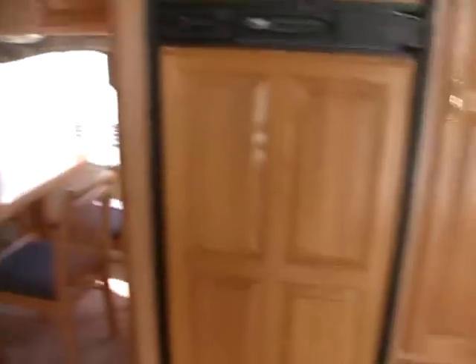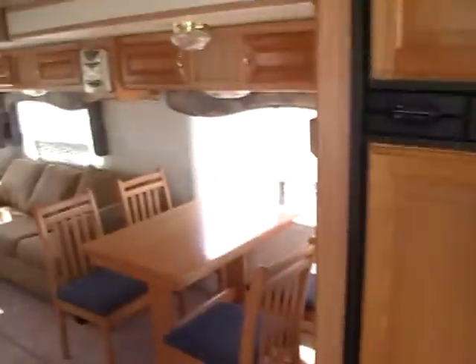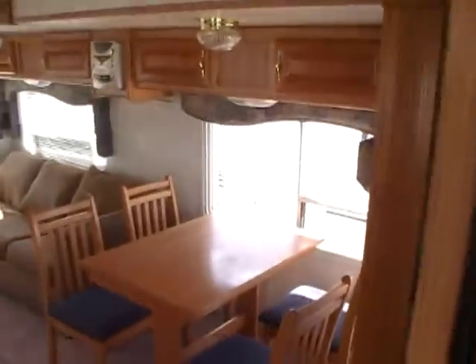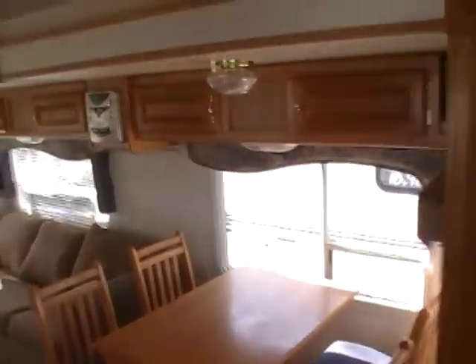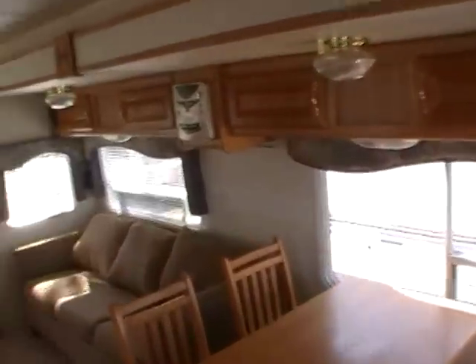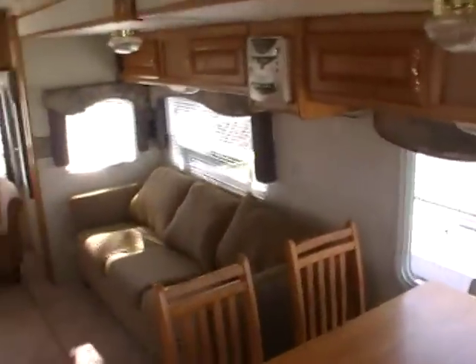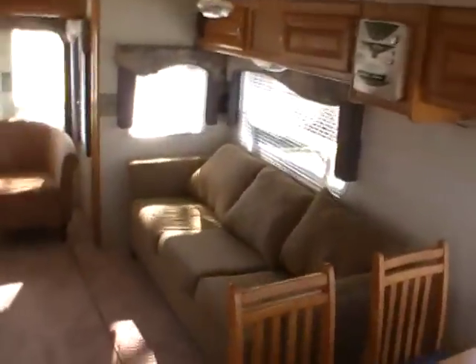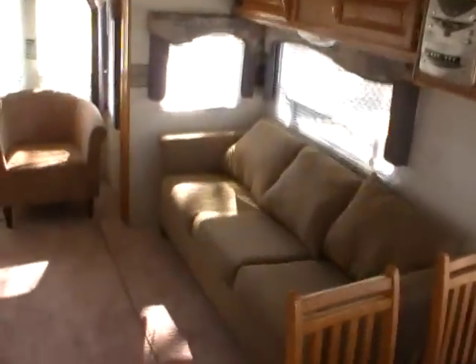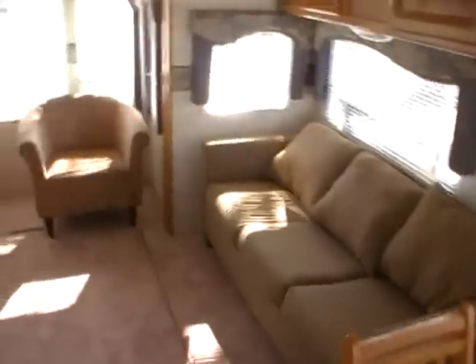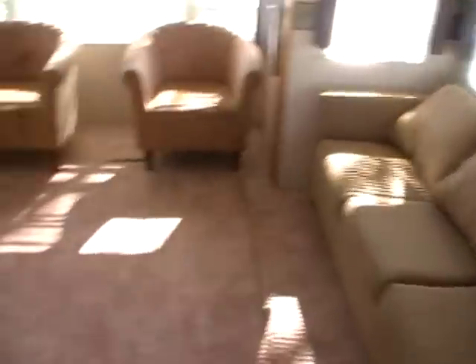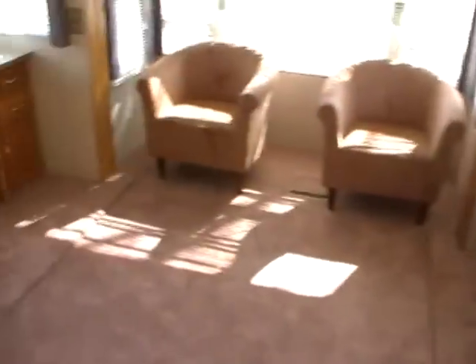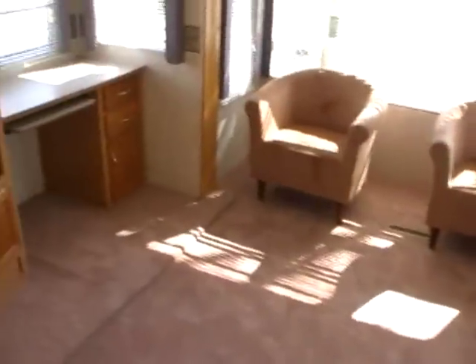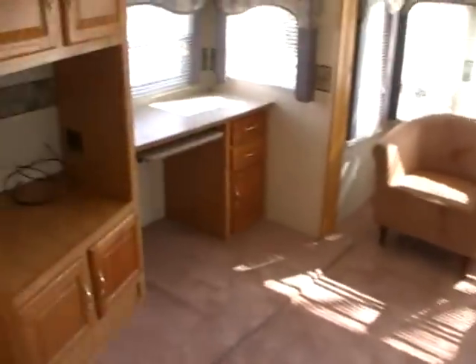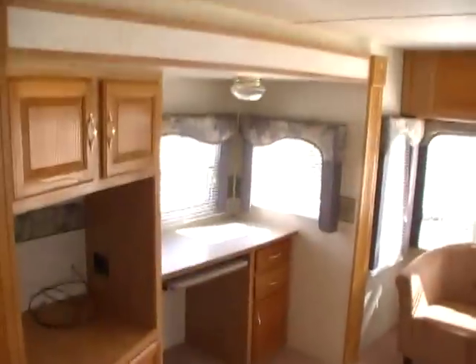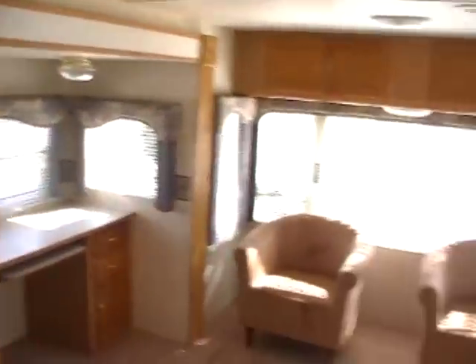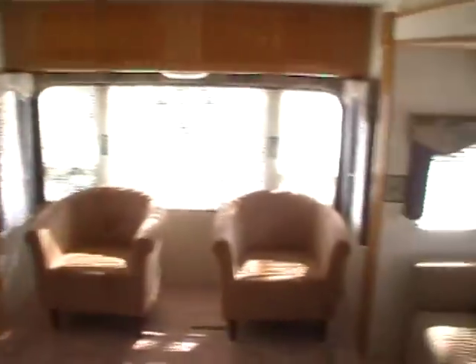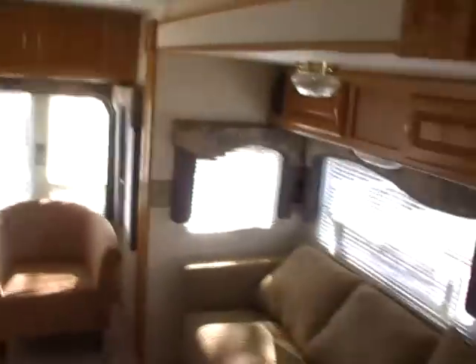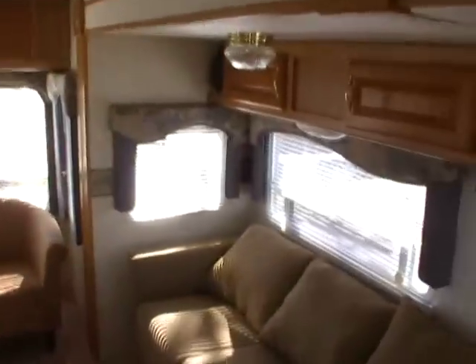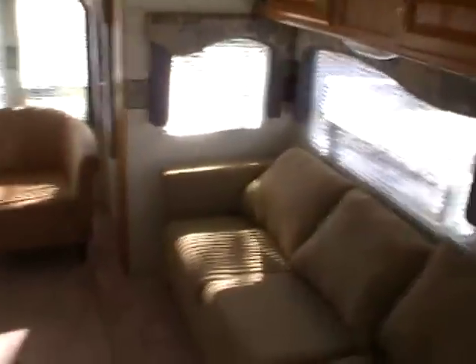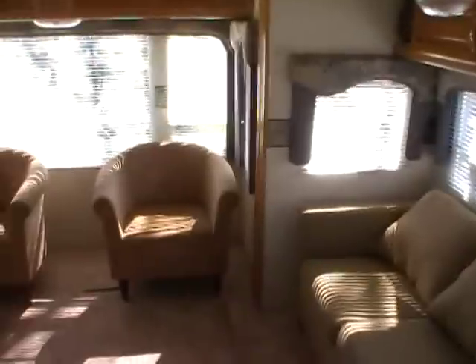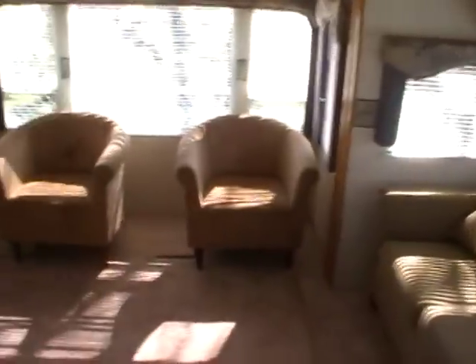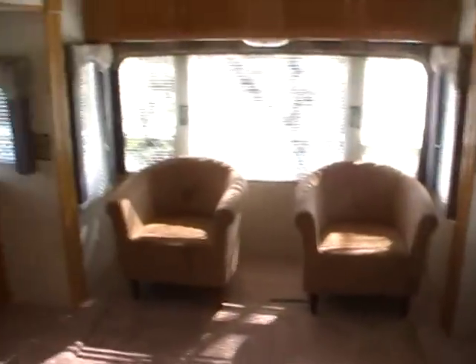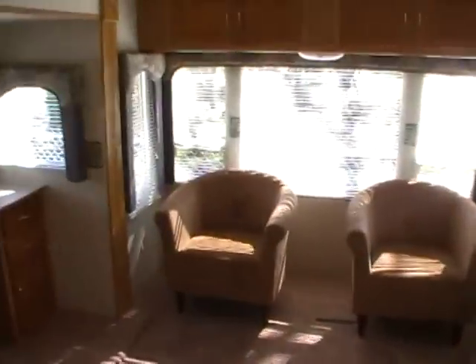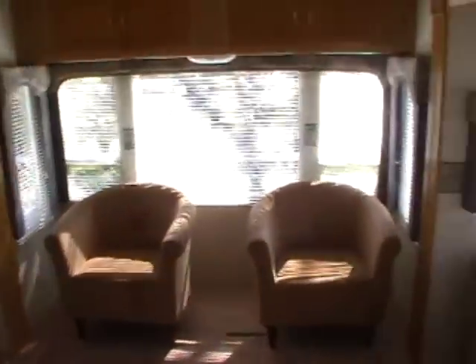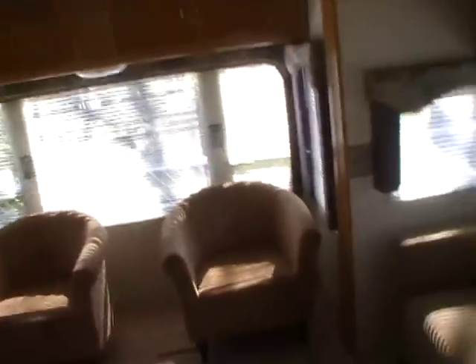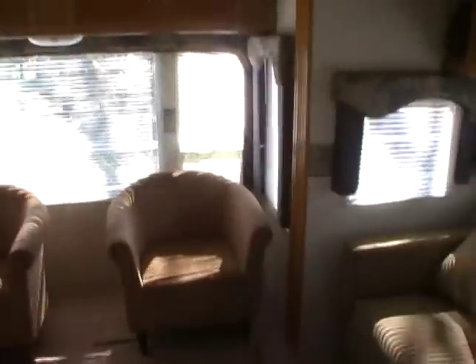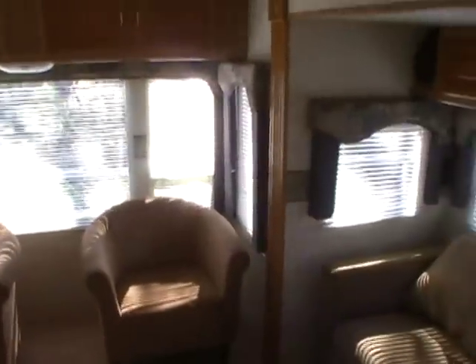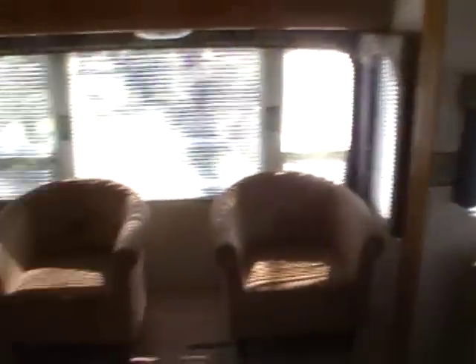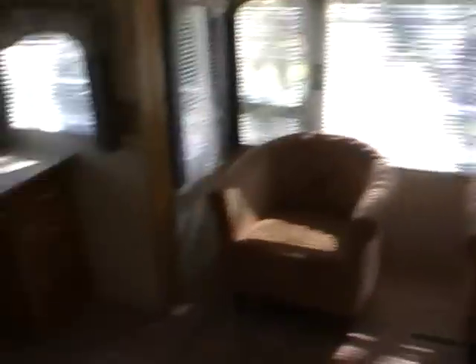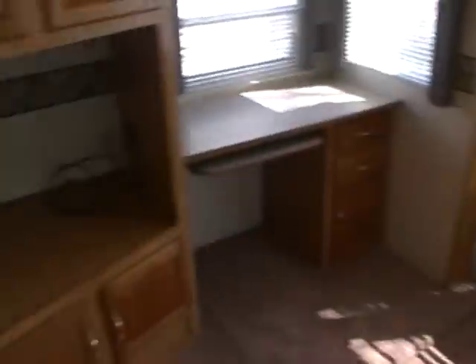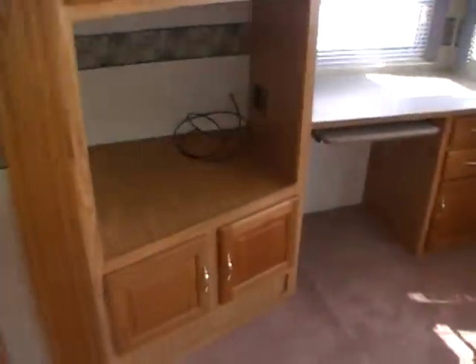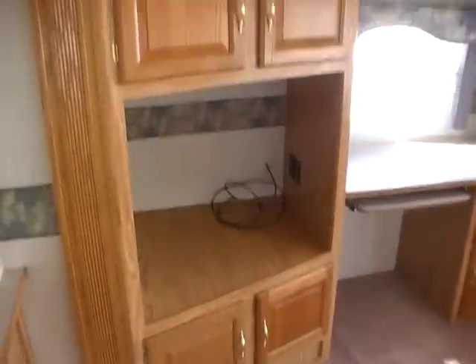Folks, this RV is huge on the inside. It's a rear lounge with both slides in the rear lounge area, so you've got all kinds of floor space. Two chairs in the back, lots of windows with blinds, and a large entertainment center.